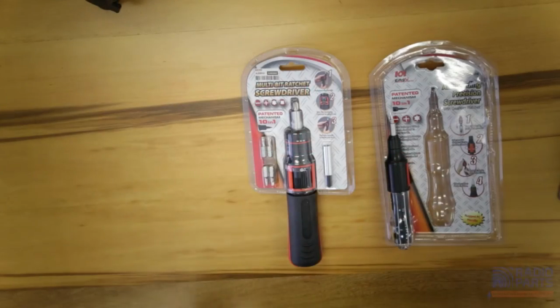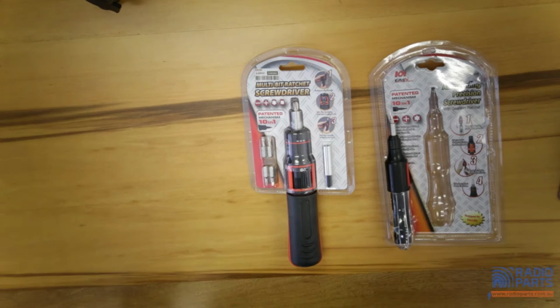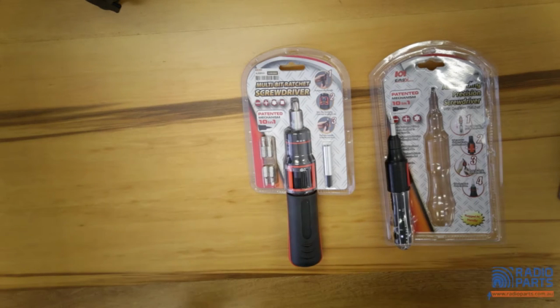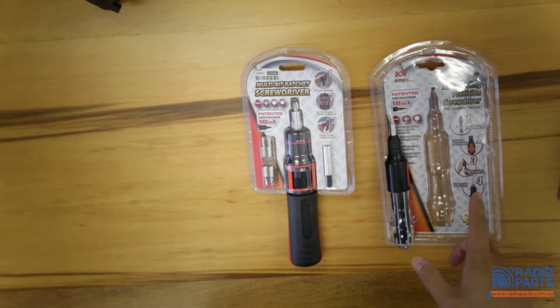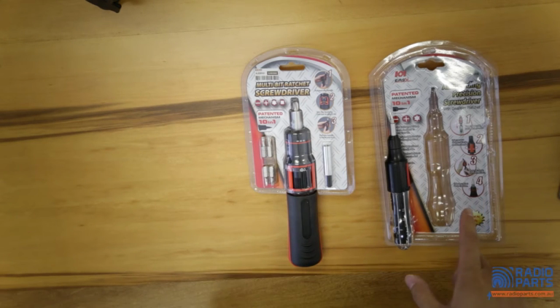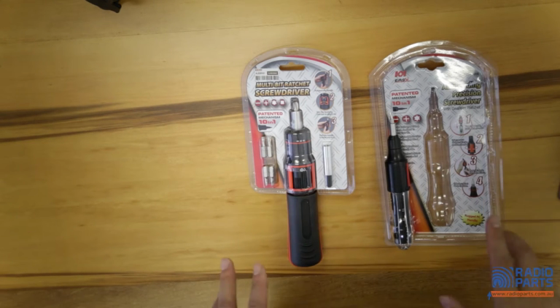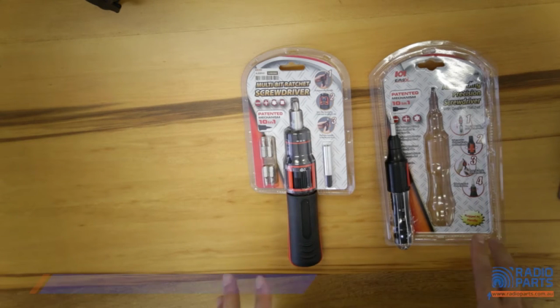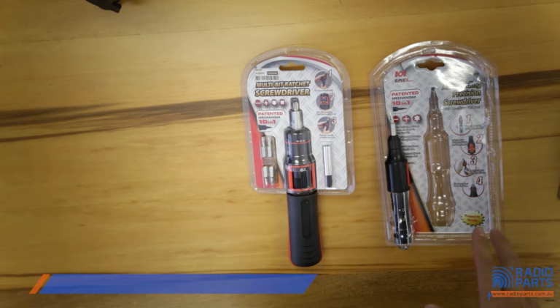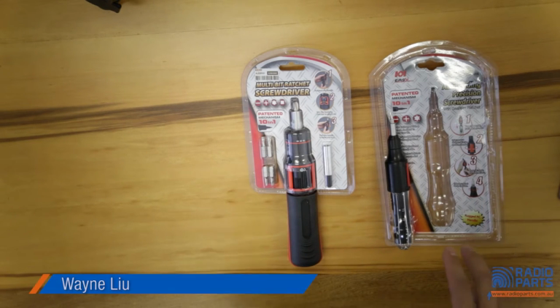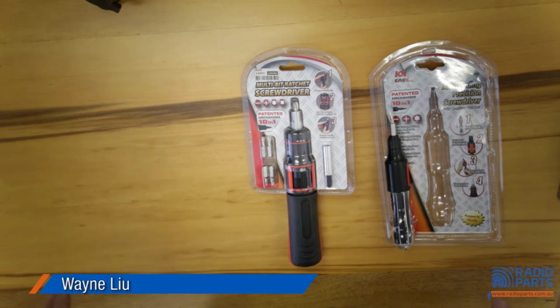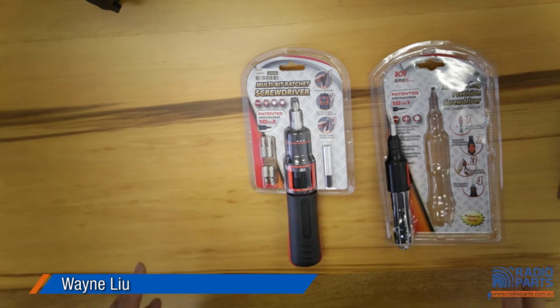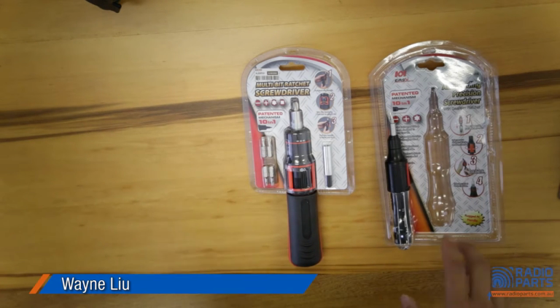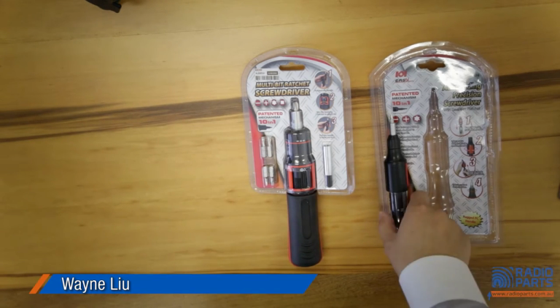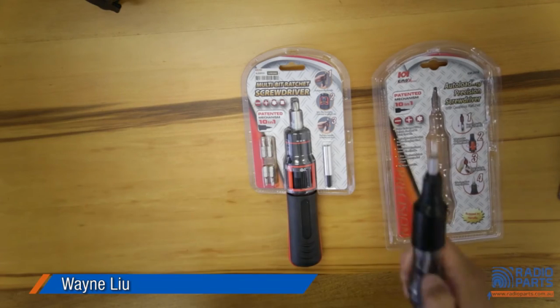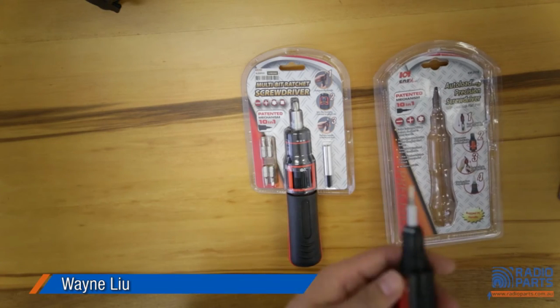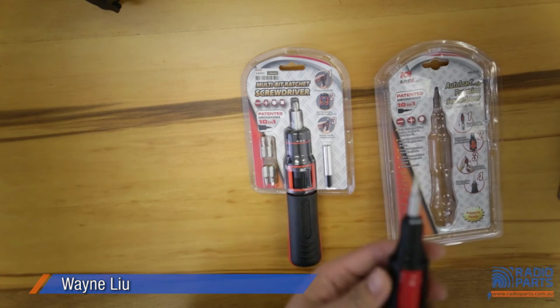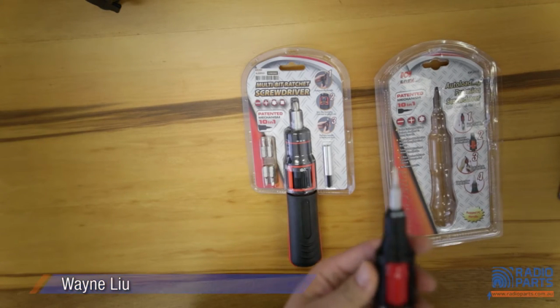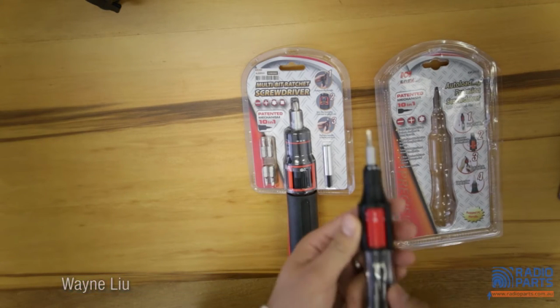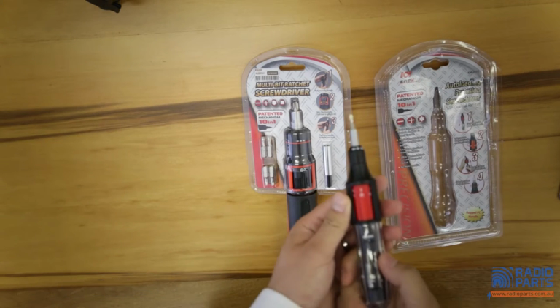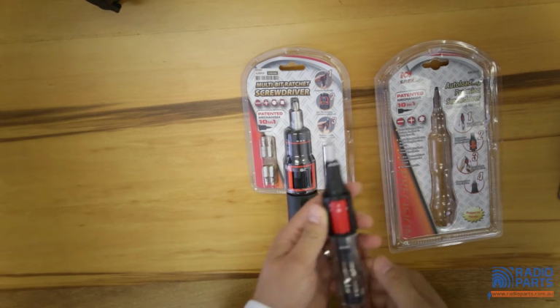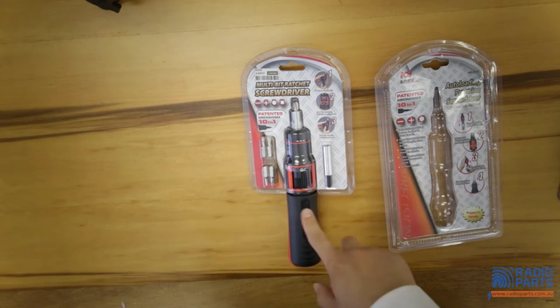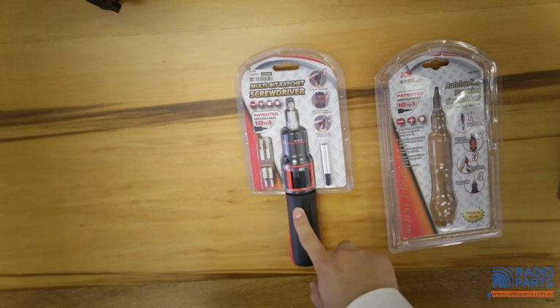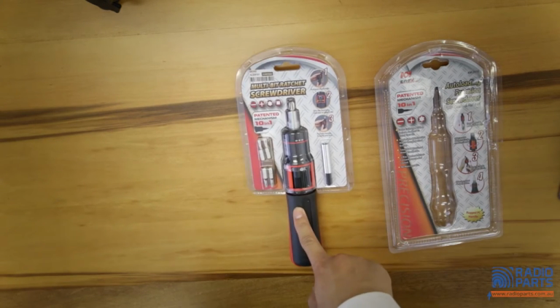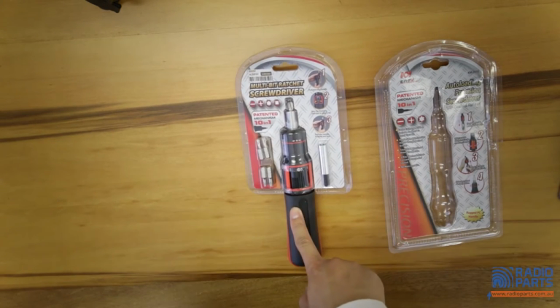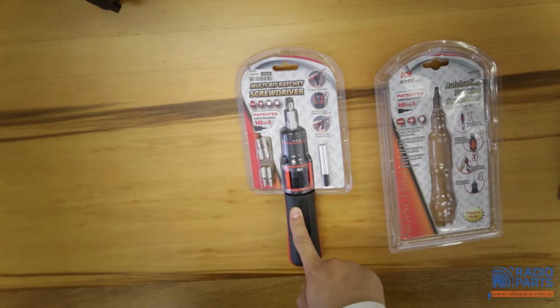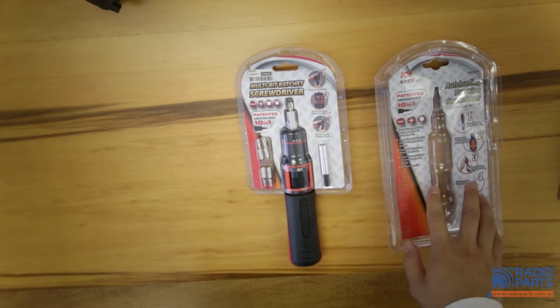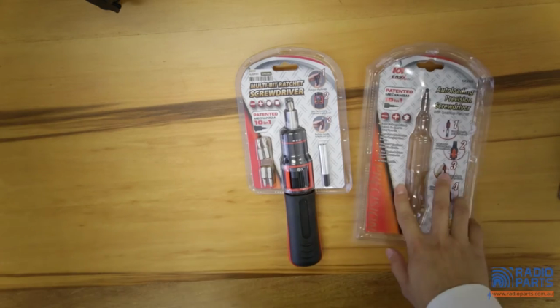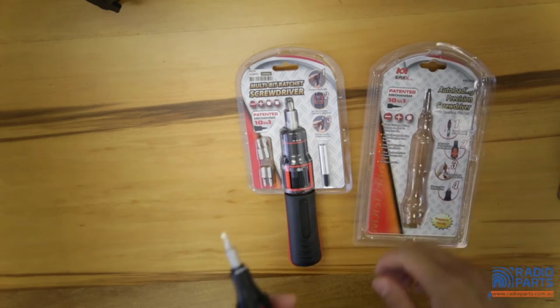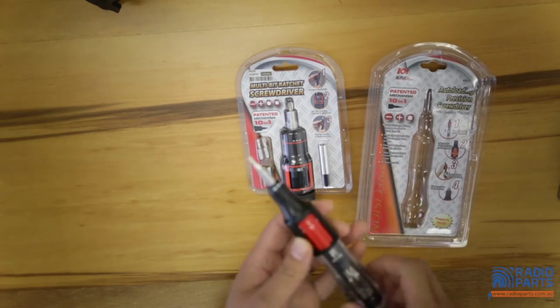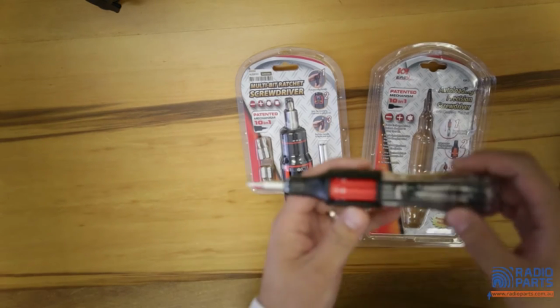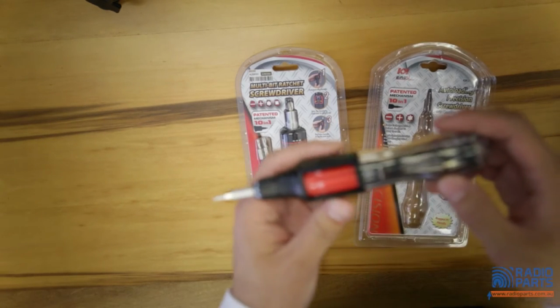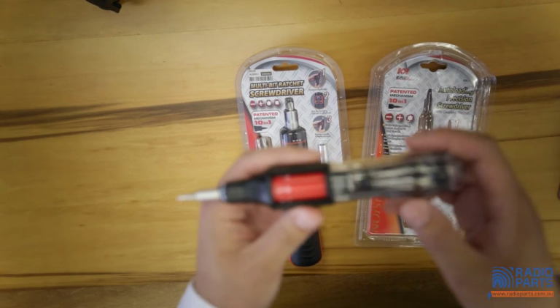What you're looking at right now on my desk, there are two types of auto-loading screwdrivers. One is a precision one, which is smaller in size, and the other one is just a normal size one. Now let's have a closer look at the precision one.